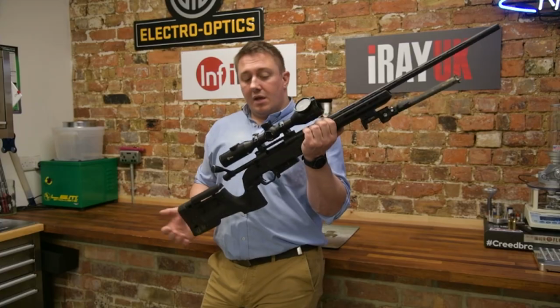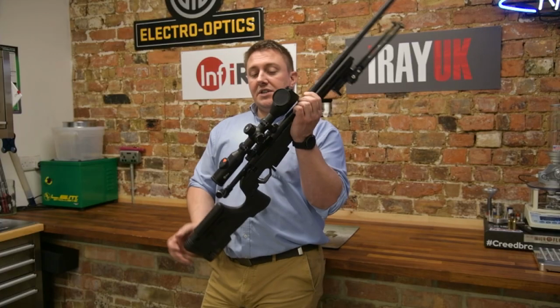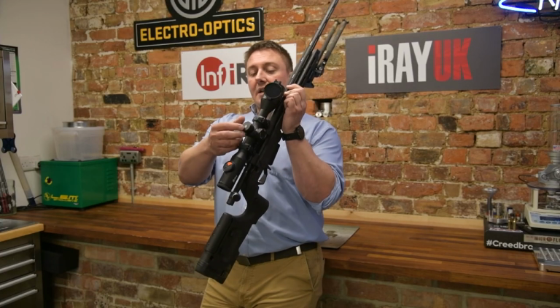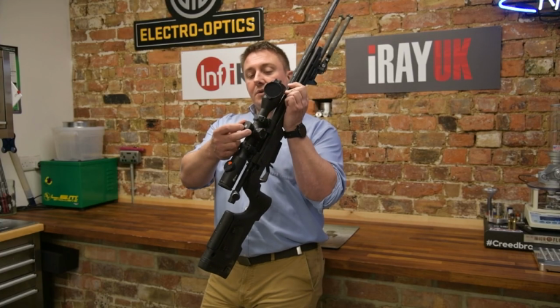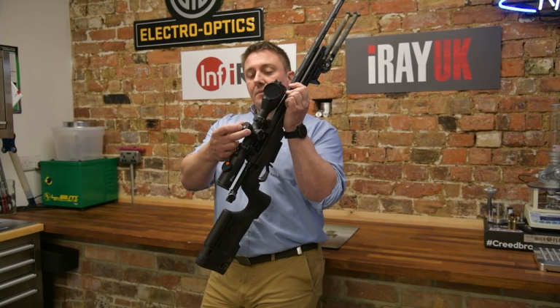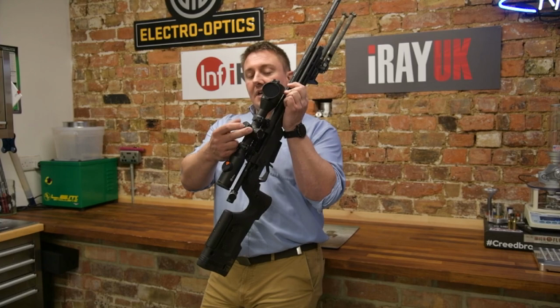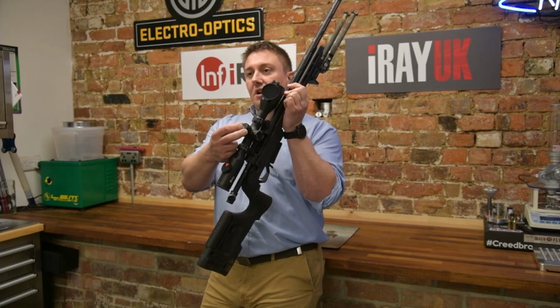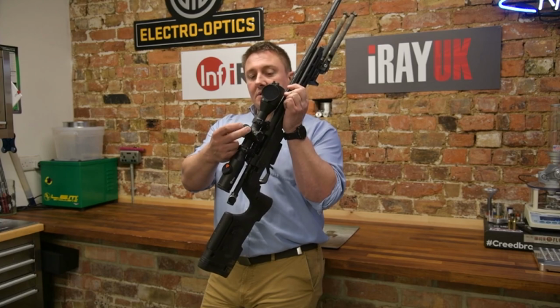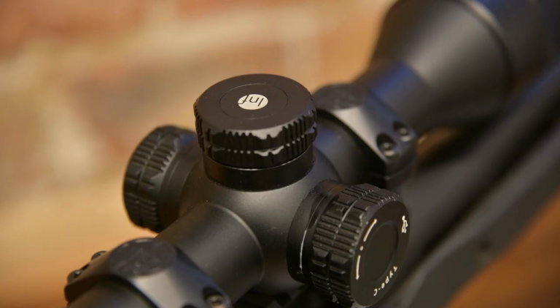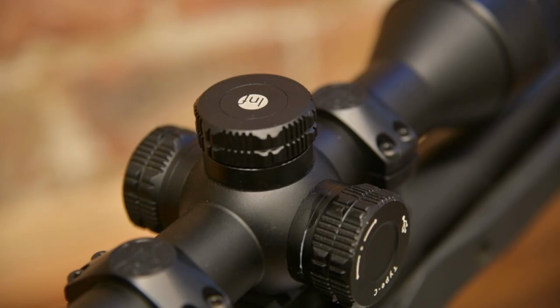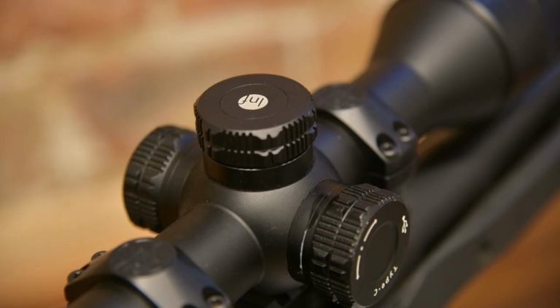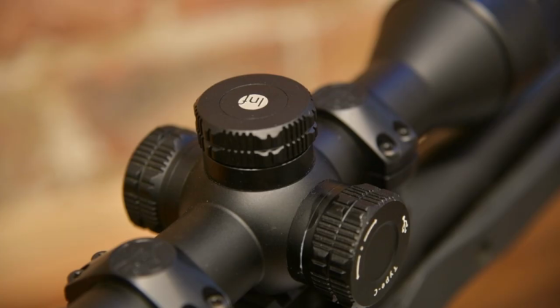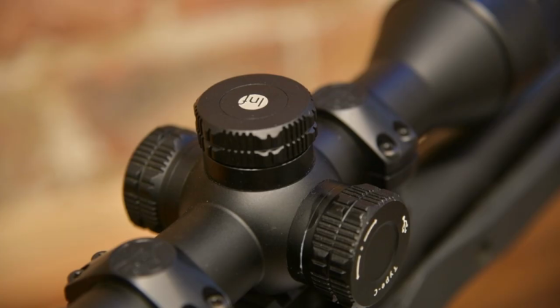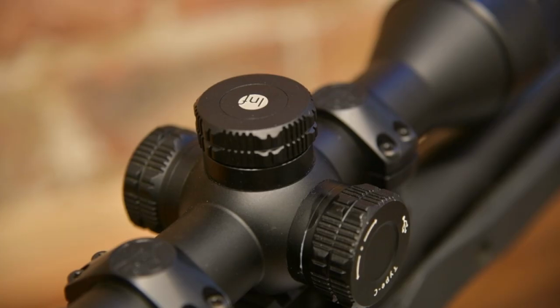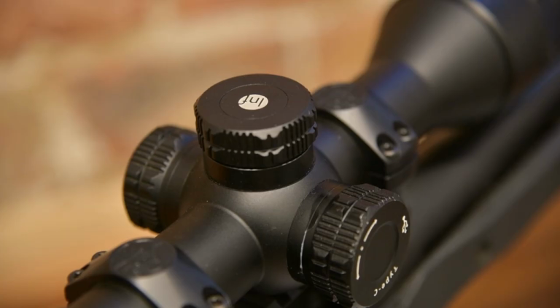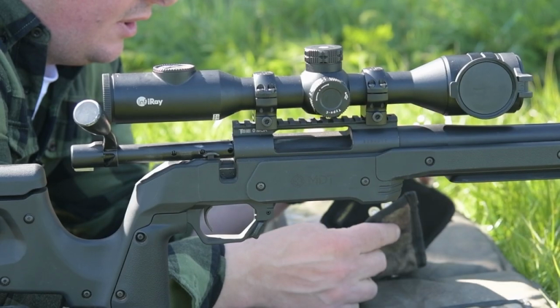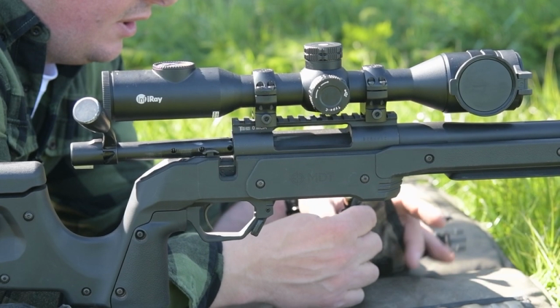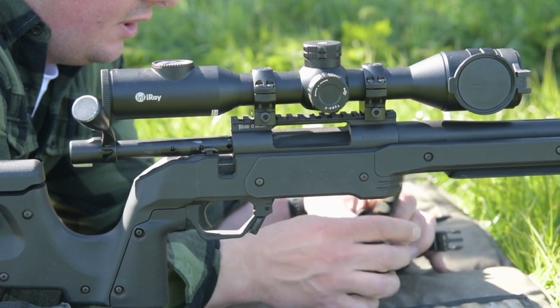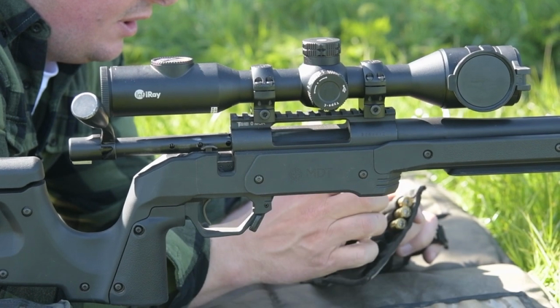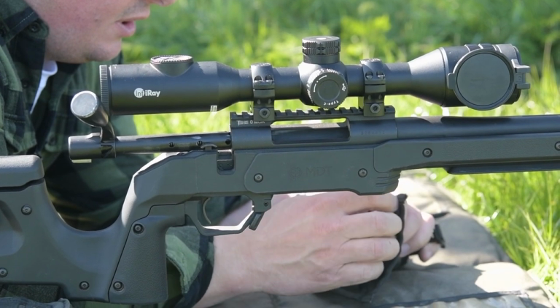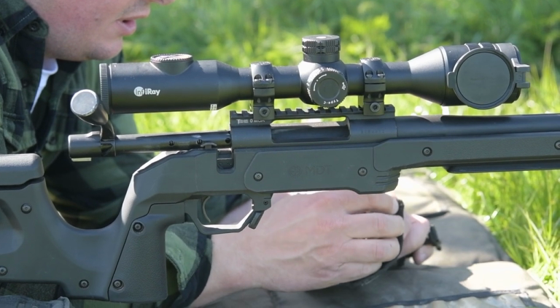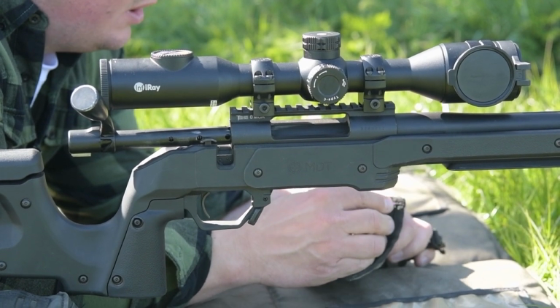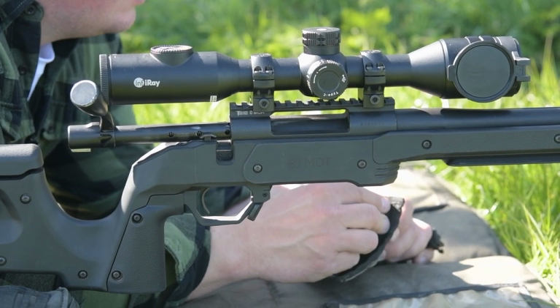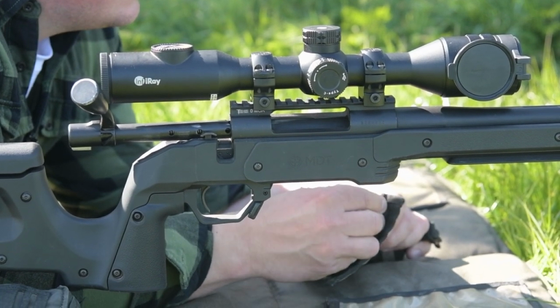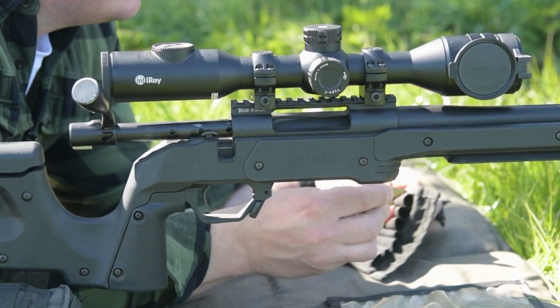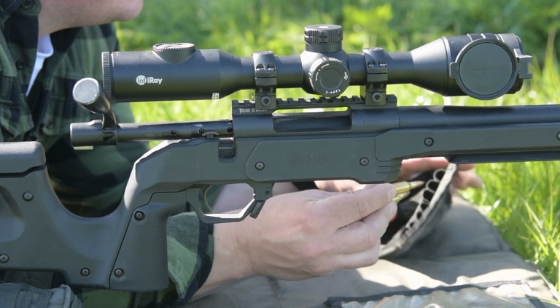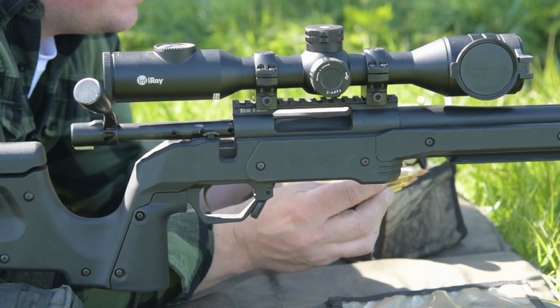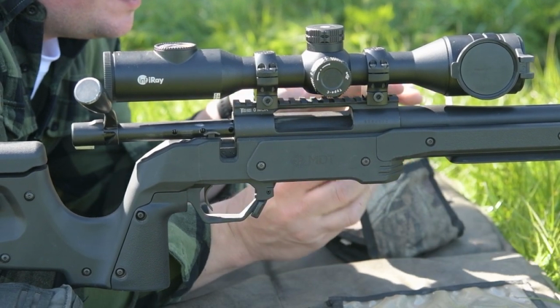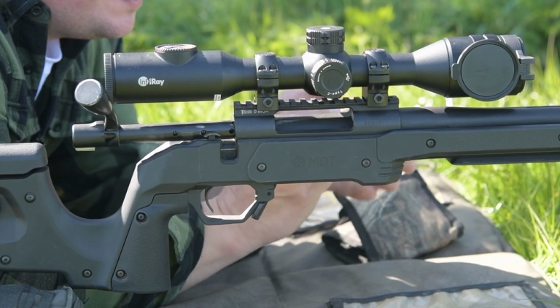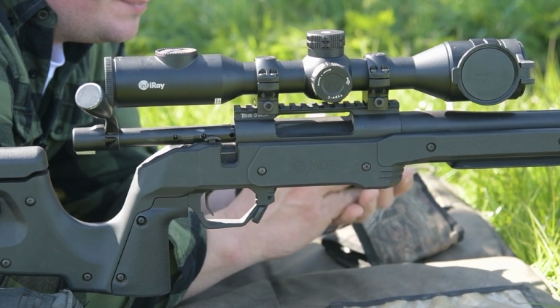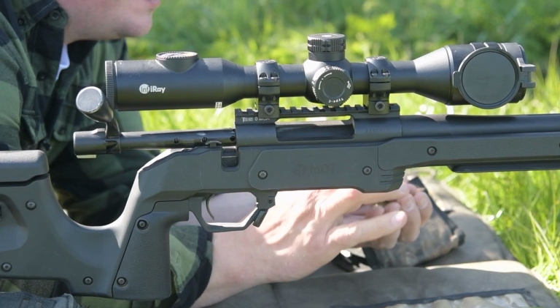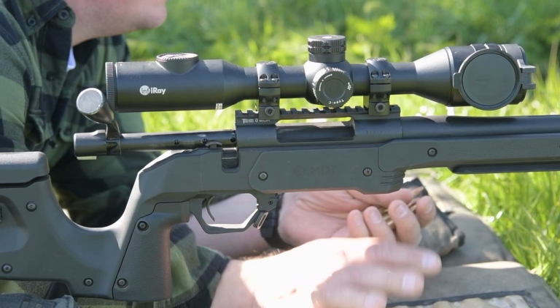You've got nice familiar controls — we turn on the top to navigate and access the menu, and this has just been a joy to use. Super simple, lightweight, easy handling, and the performance is absolutely excellent.